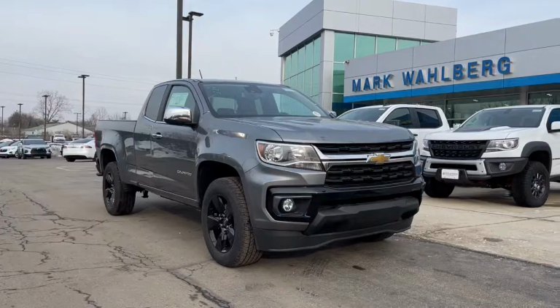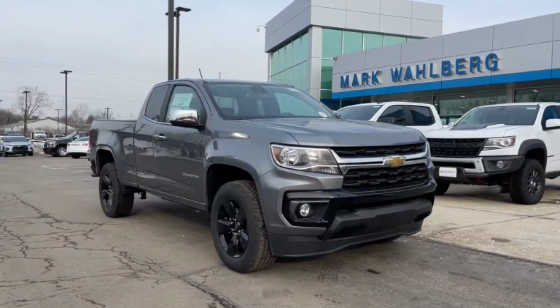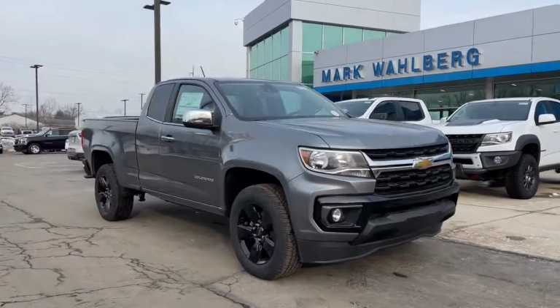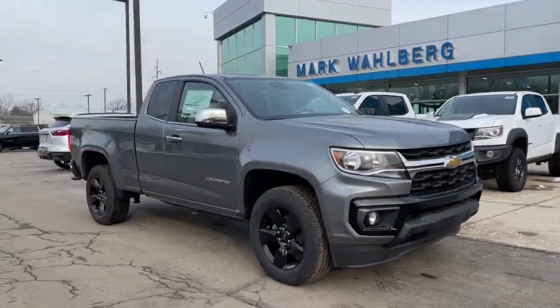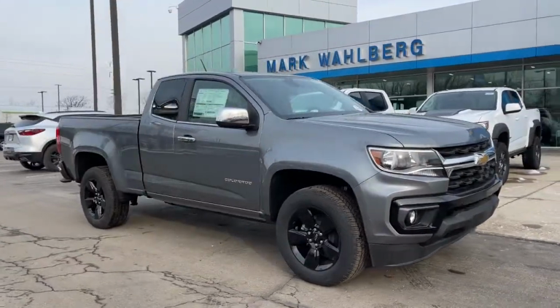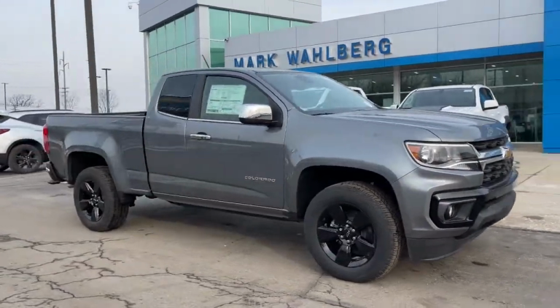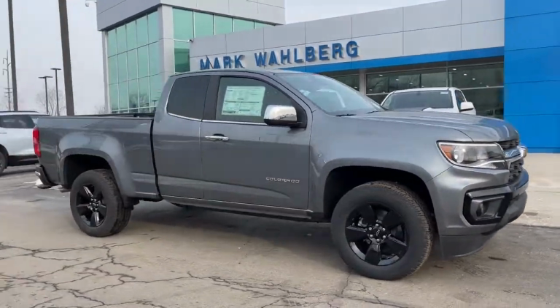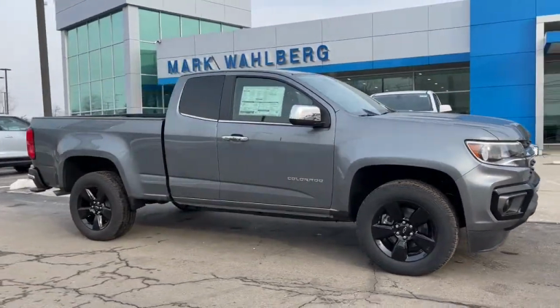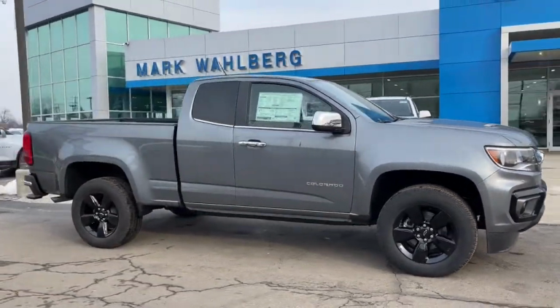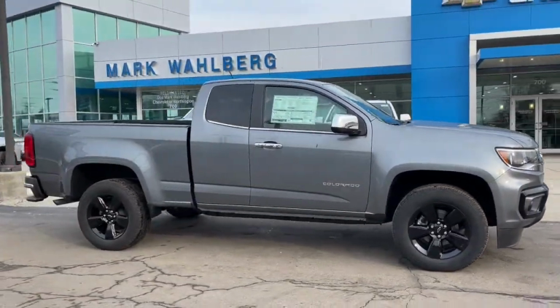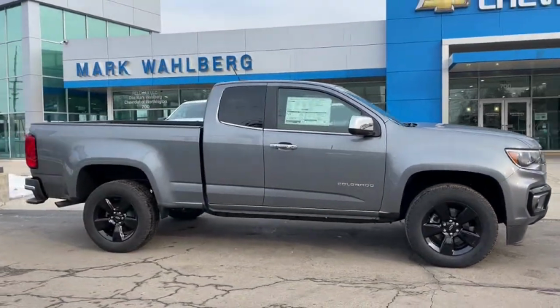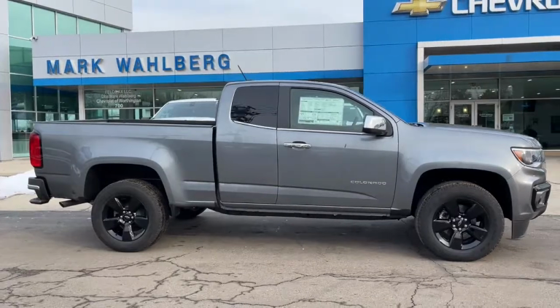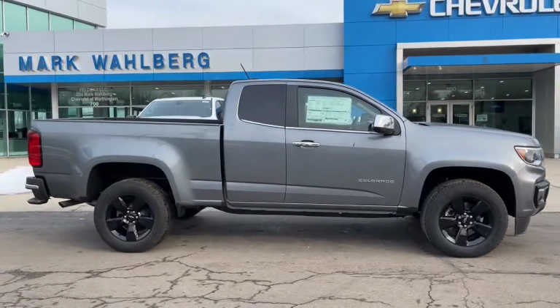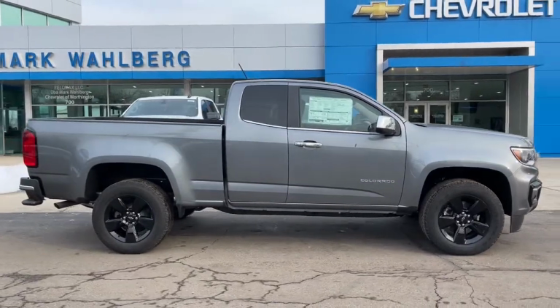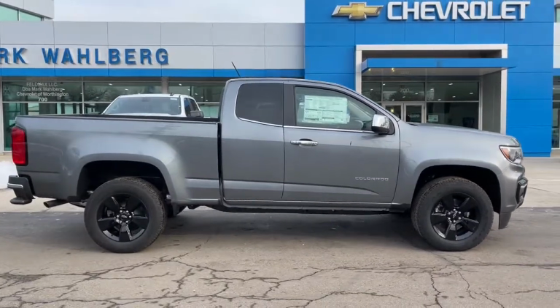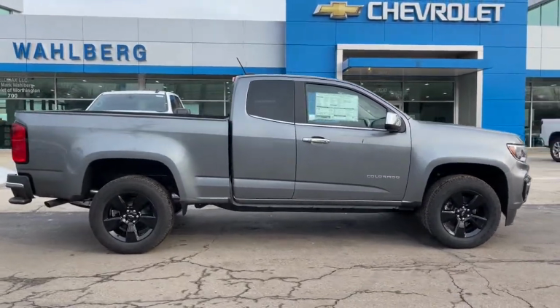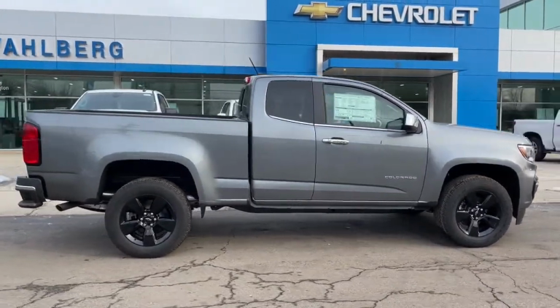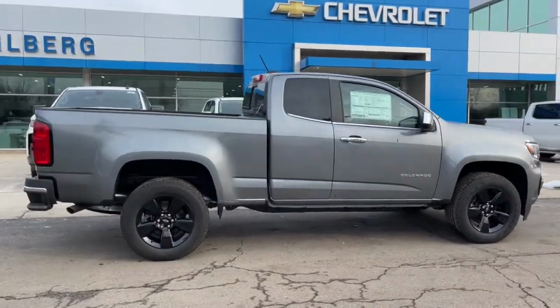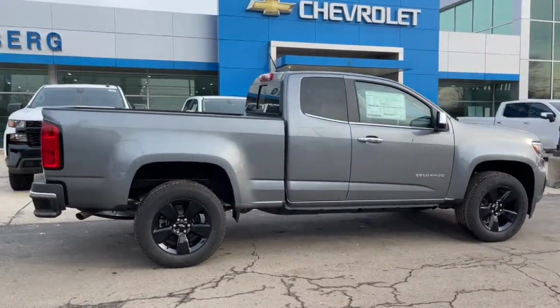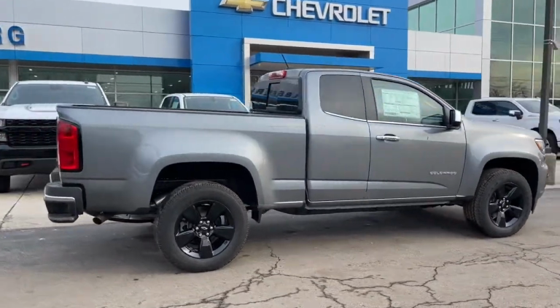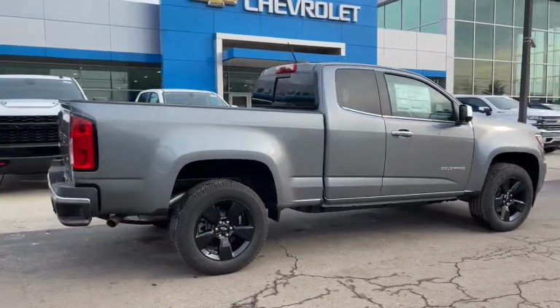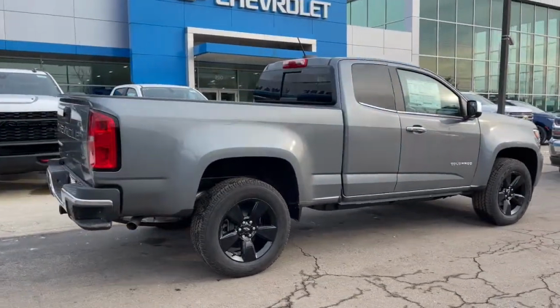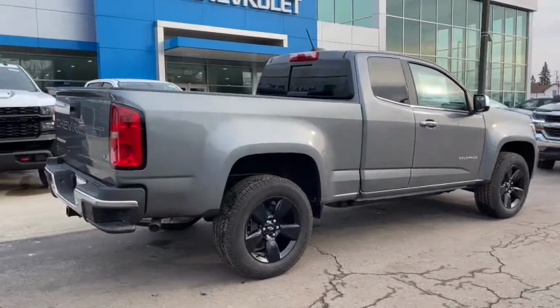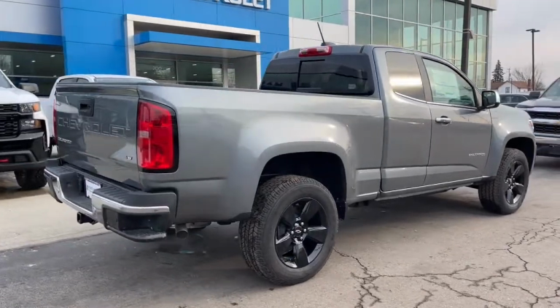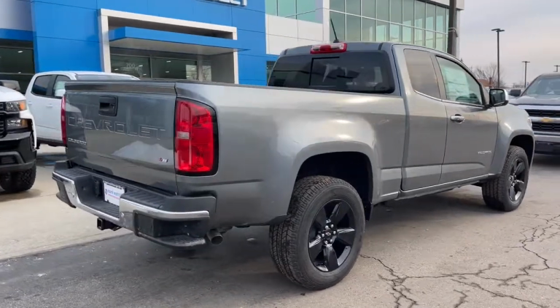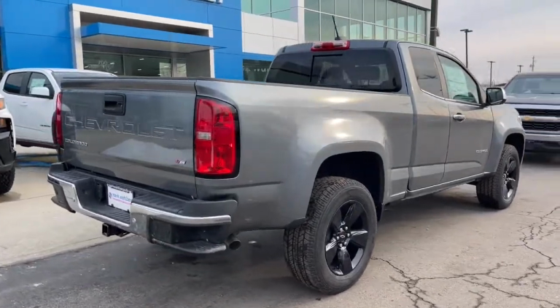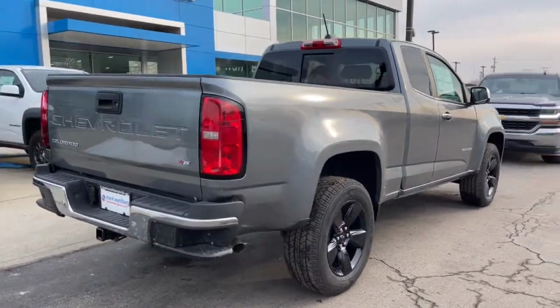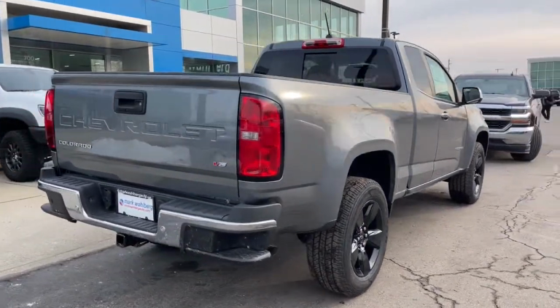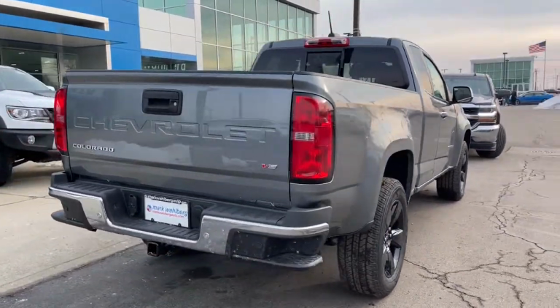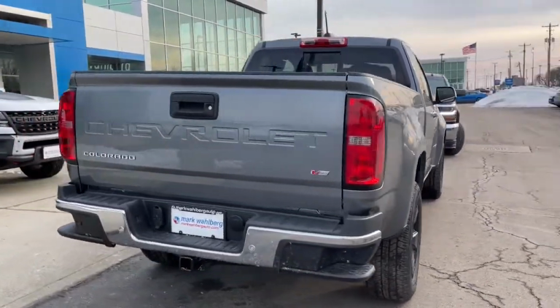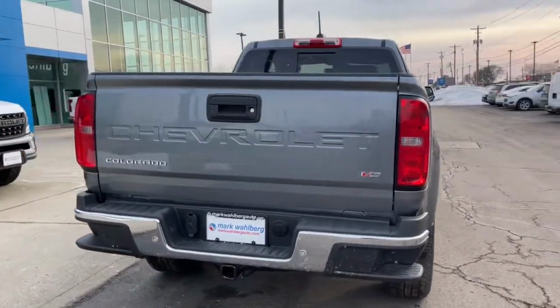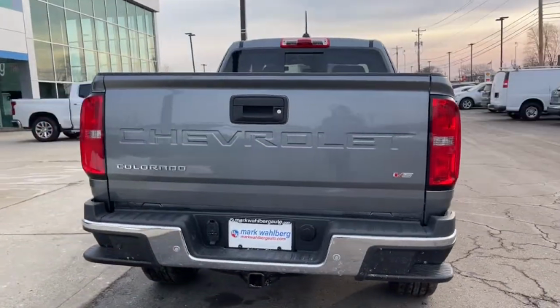You're gonna love the 2022 Chevrolet Colorado. The Colorado packs fuel efficiency, creature comforts, and can-do capabilities into a mid-sized pickup that's fun and easy to drive whether you're in the city or on the worksite.